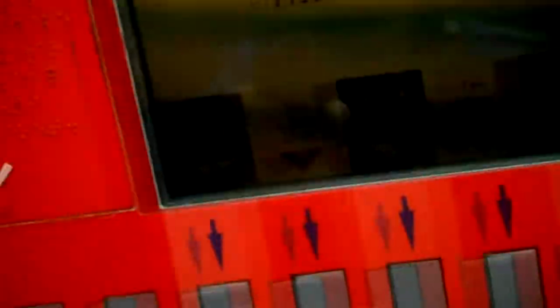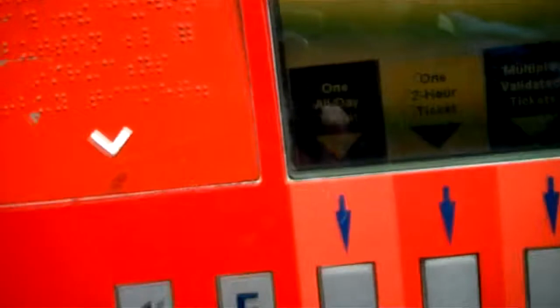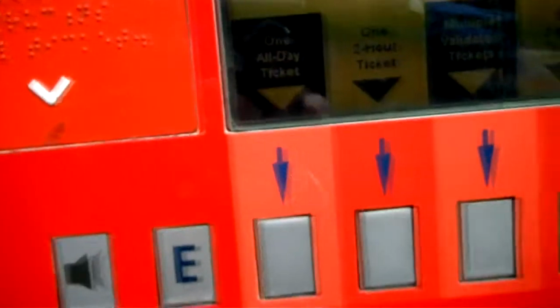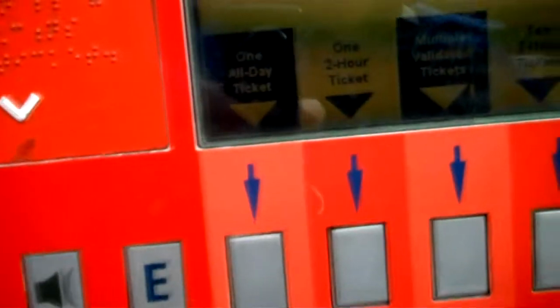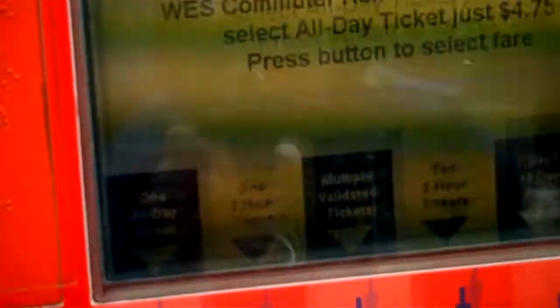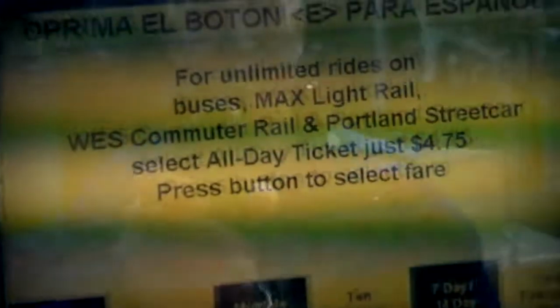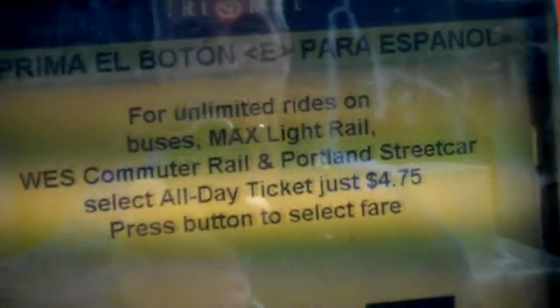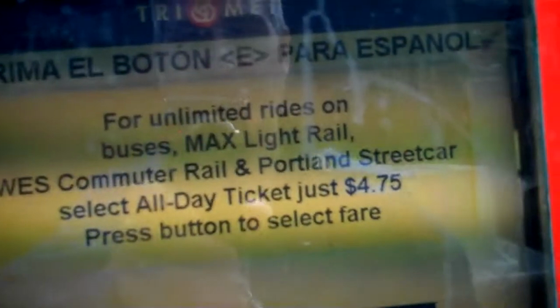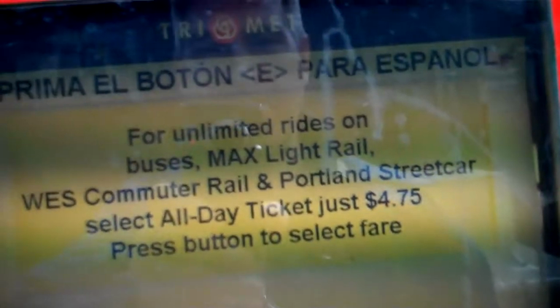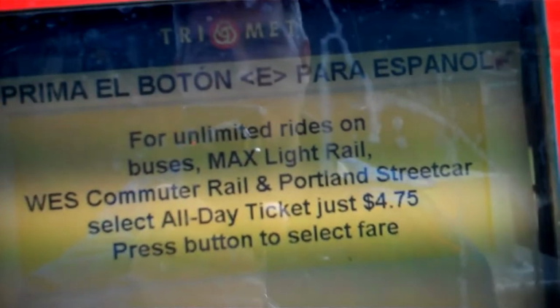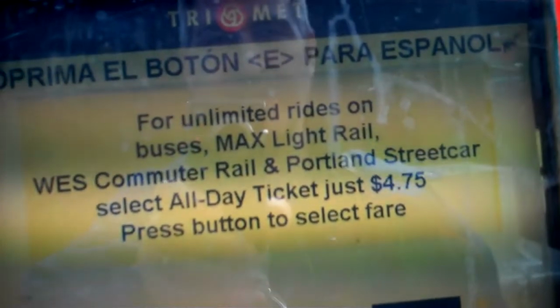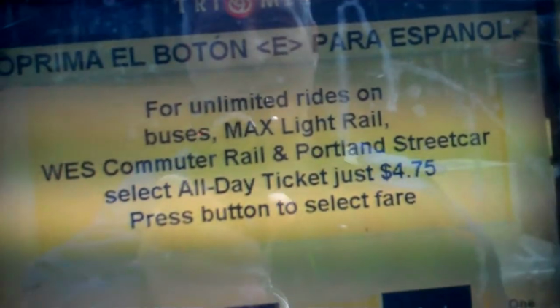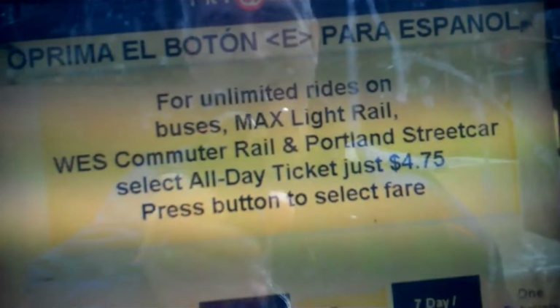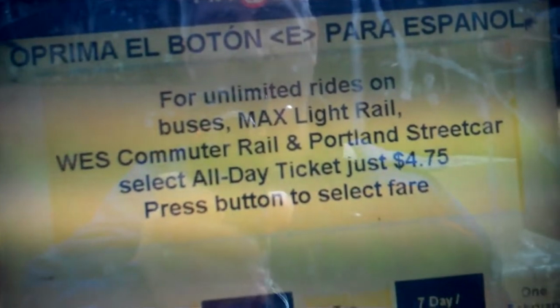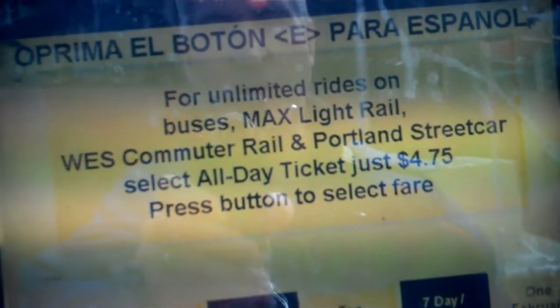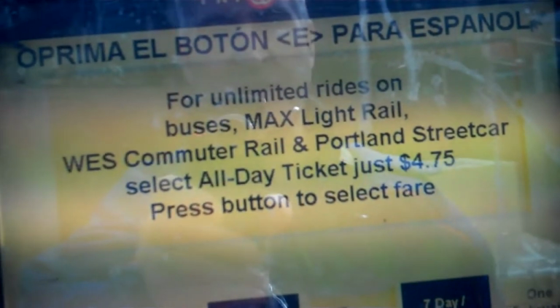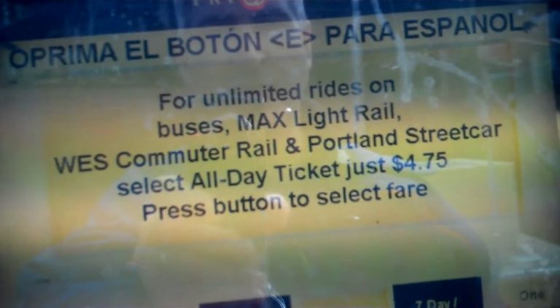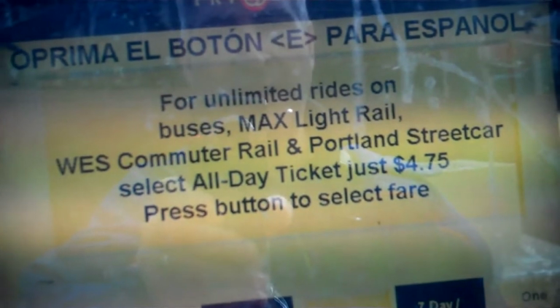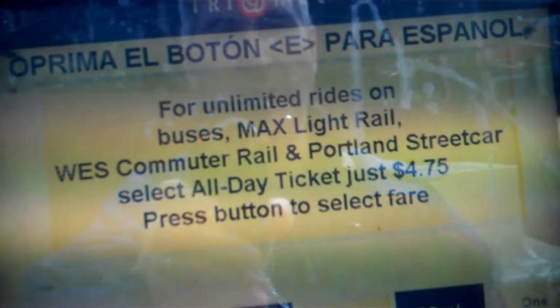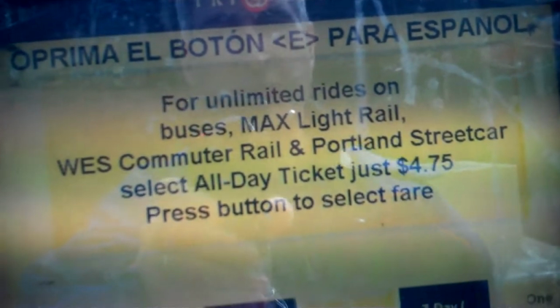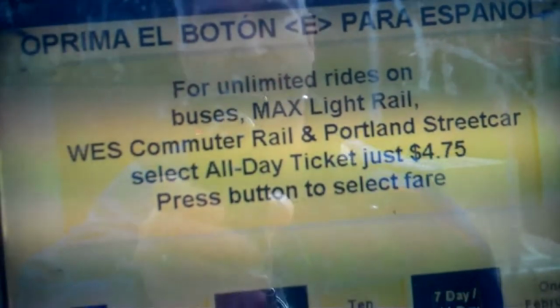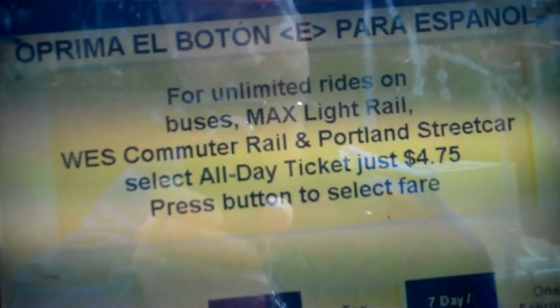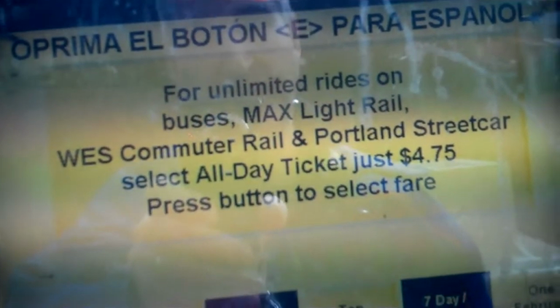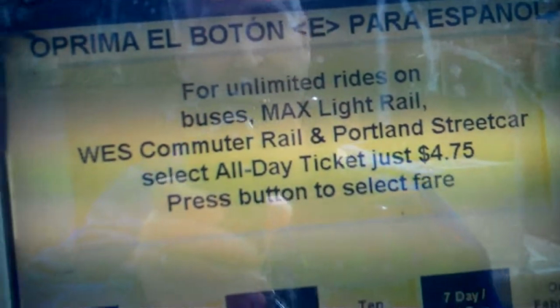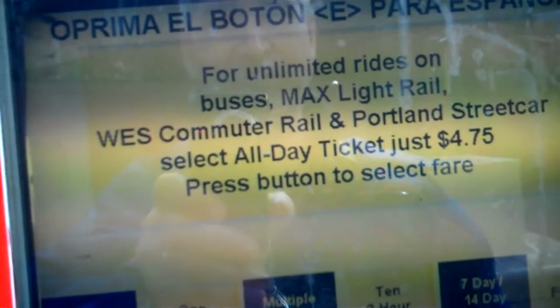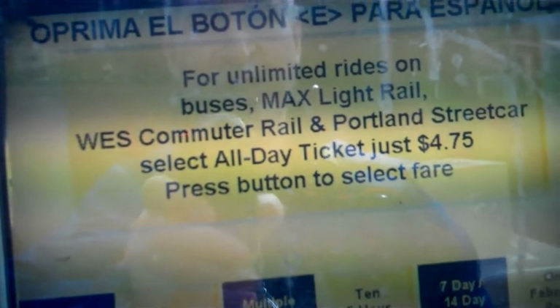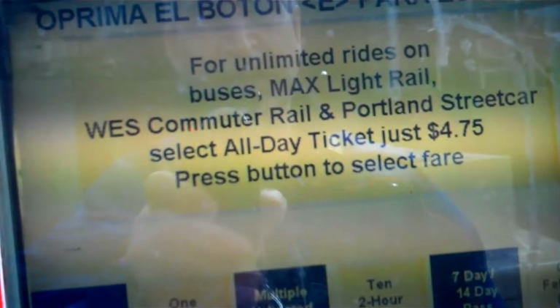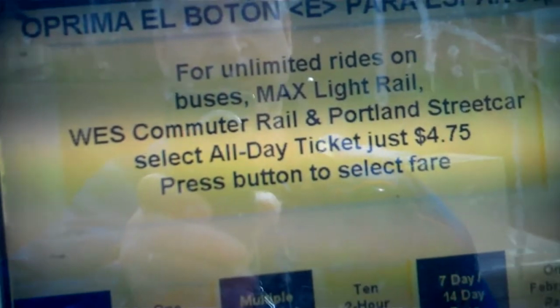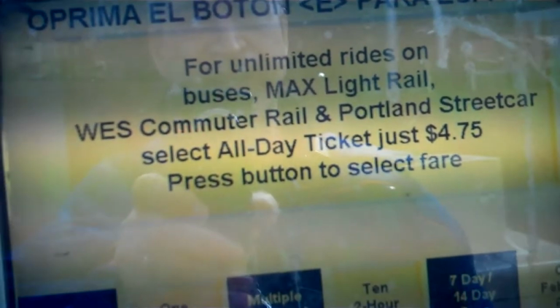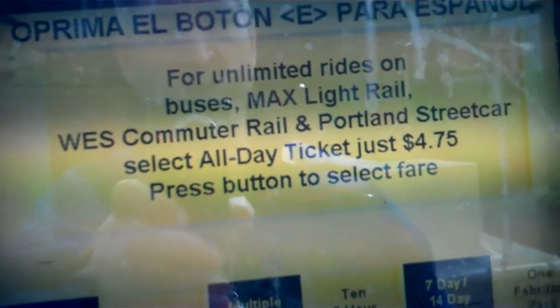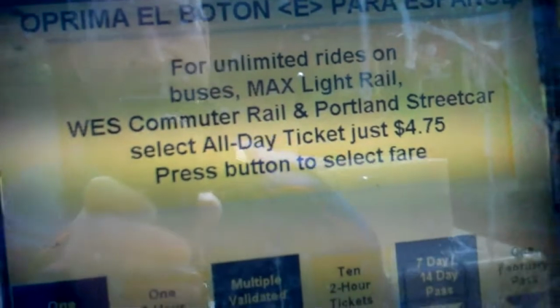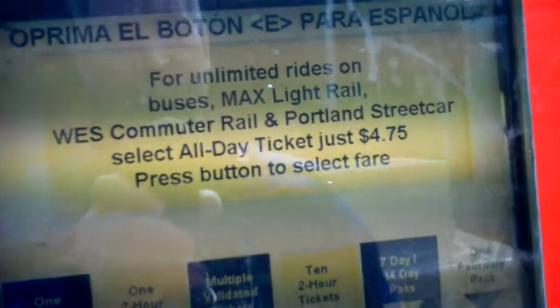Go ahead and make a choice. For unlimited rides on buses, MAX, light rail, WES commuter rail, and Portland Streetcar — all of the above — select an all-day ticket, just $4.75.